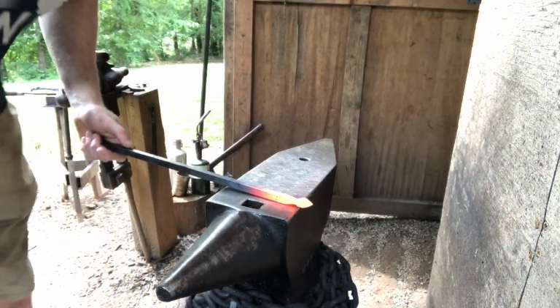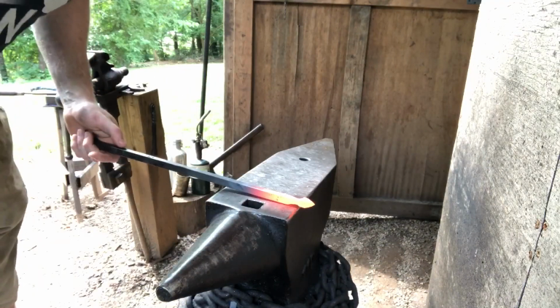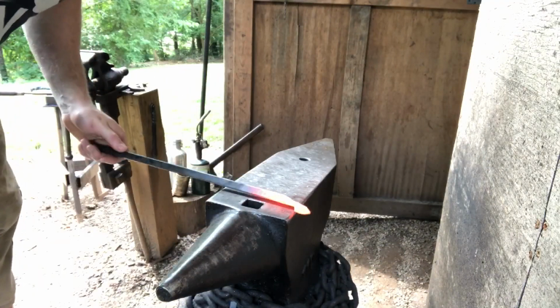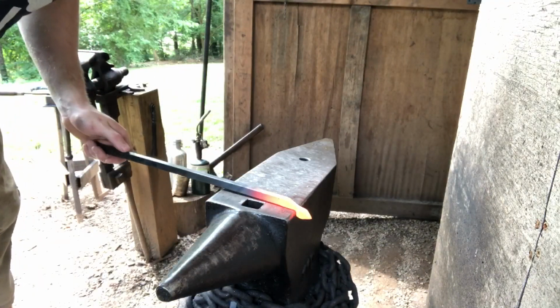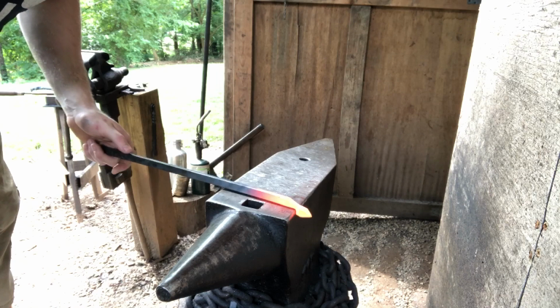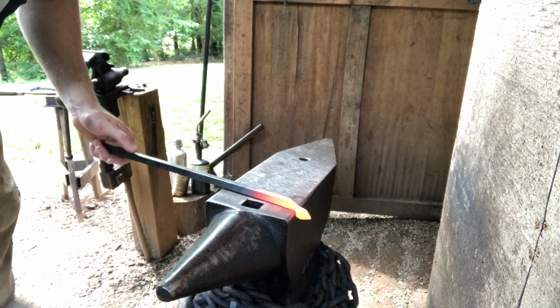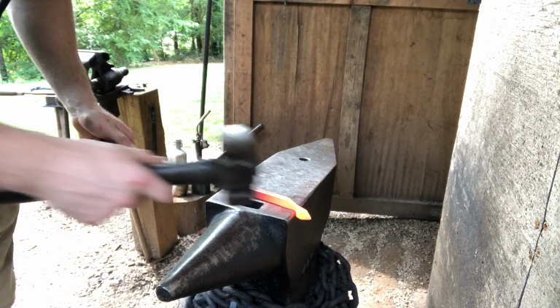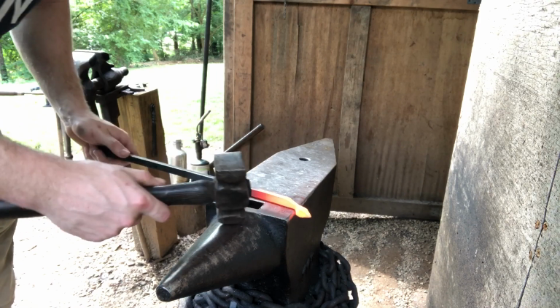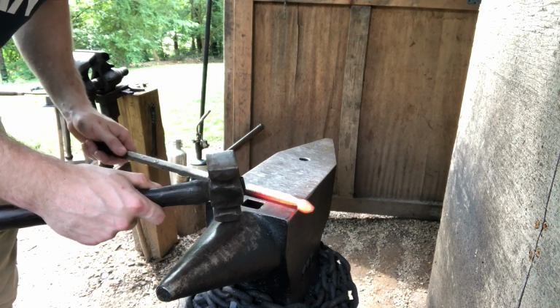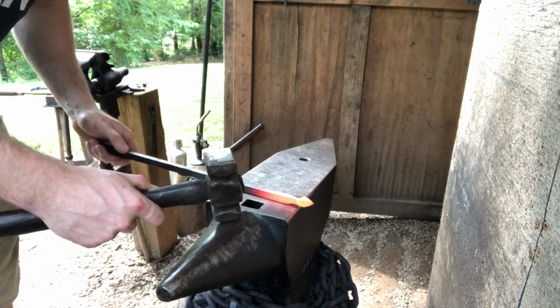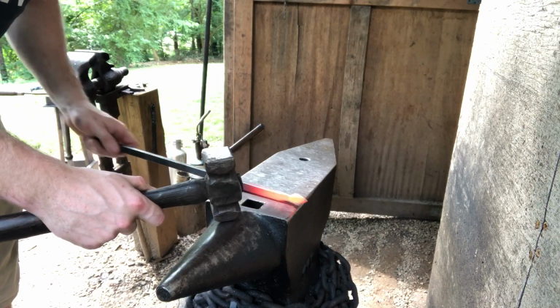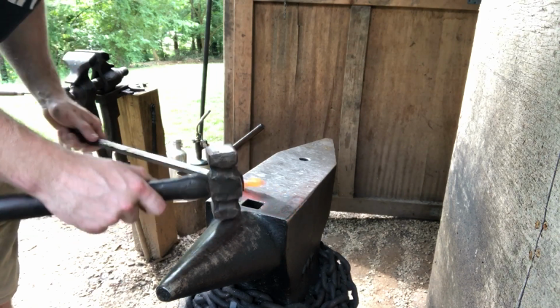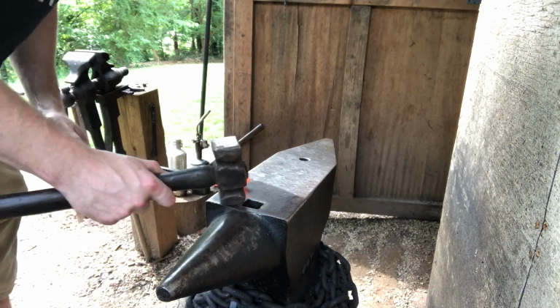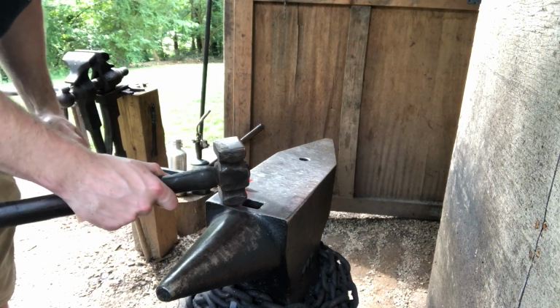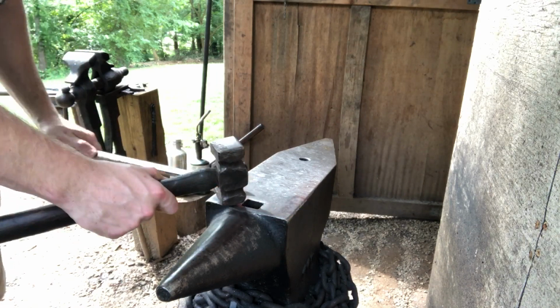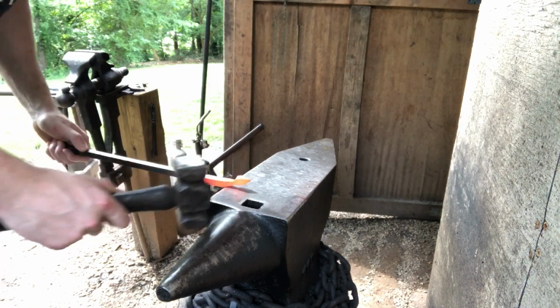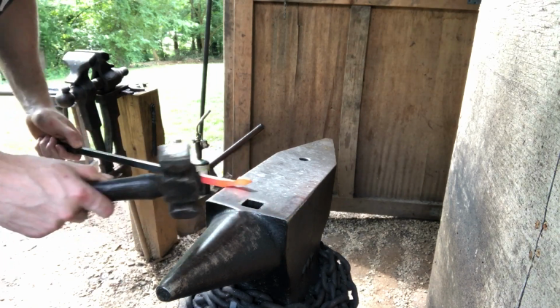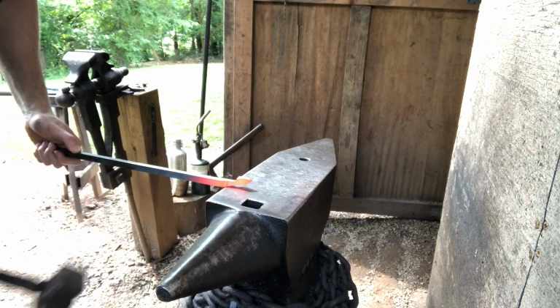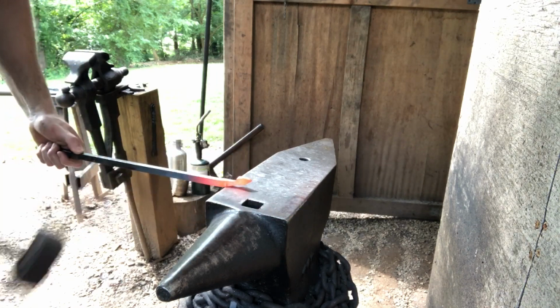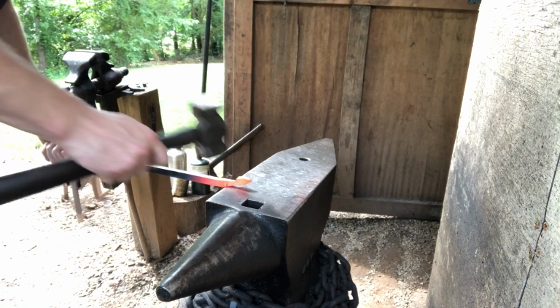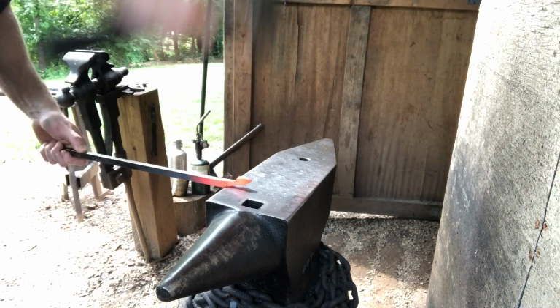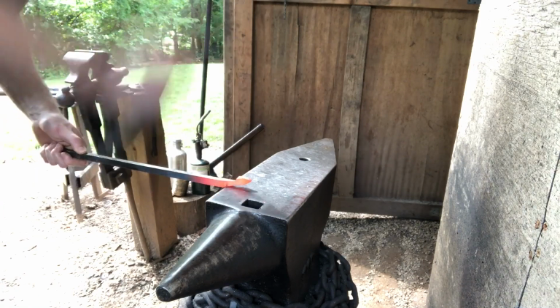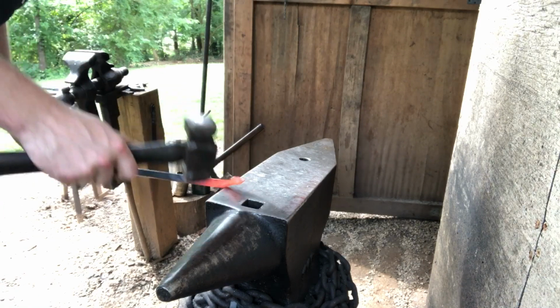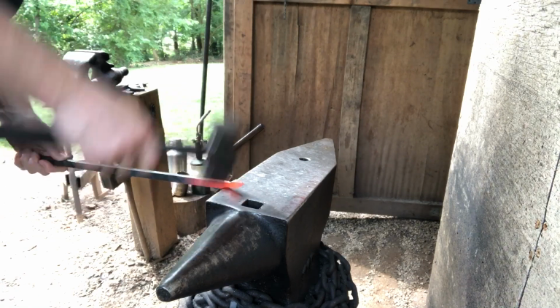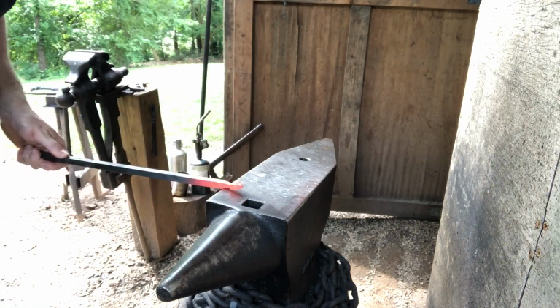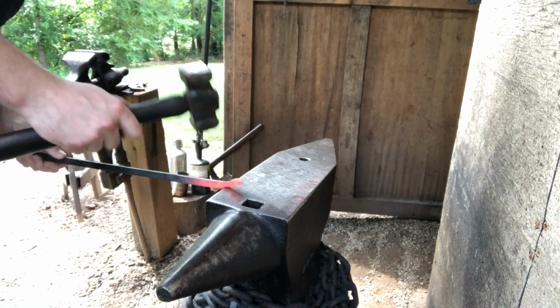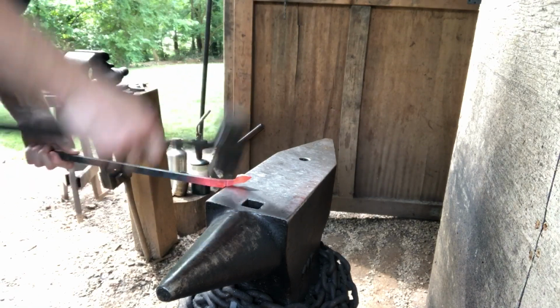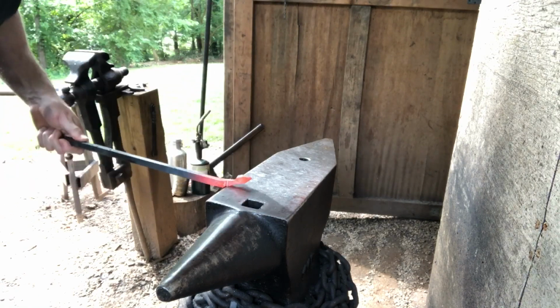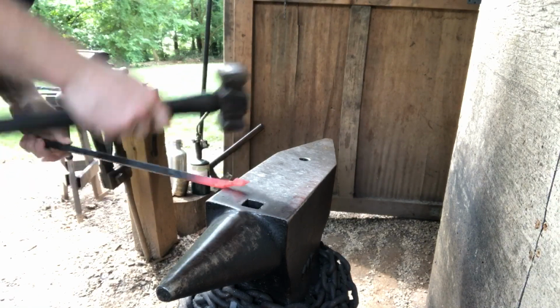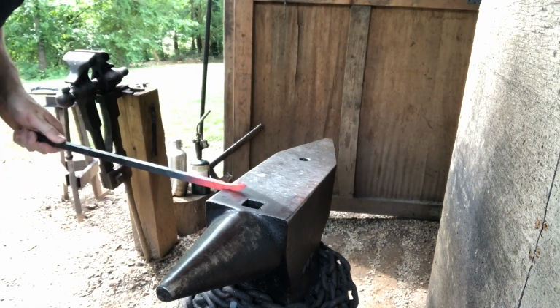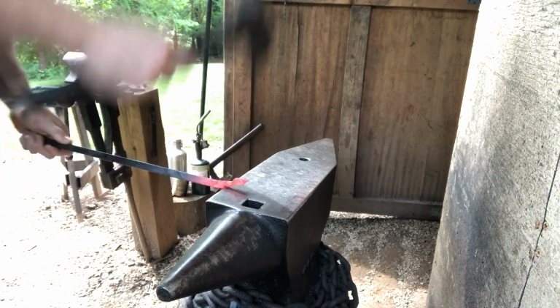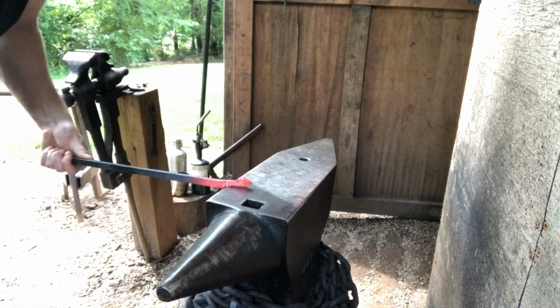Once you've got that first set-down done, carried down to about half the thickness of the parent bar, you're going to come to the near edge of the anvil, about to the end of that taper. Do the same thing using the edge, turning 90 degrees.